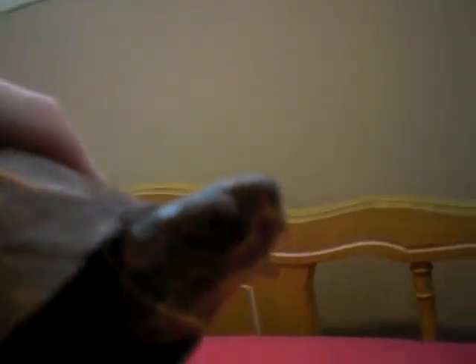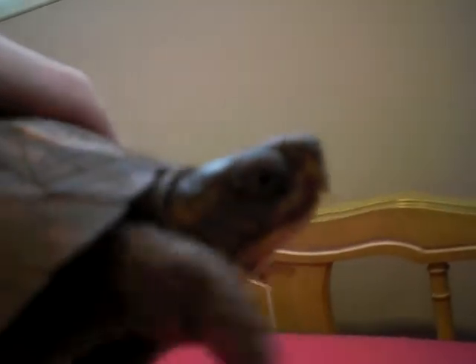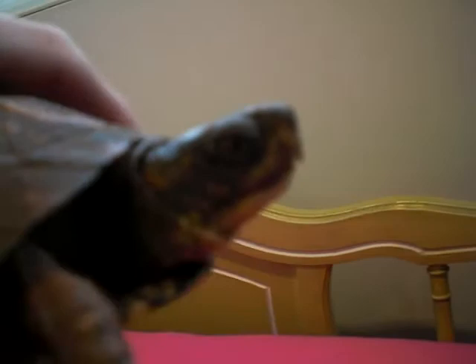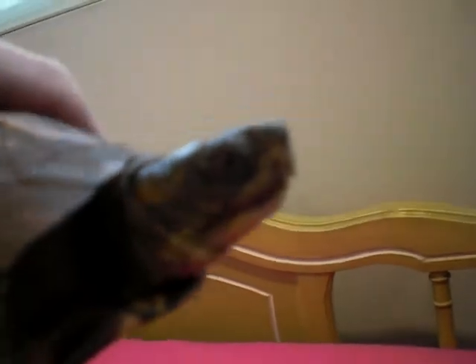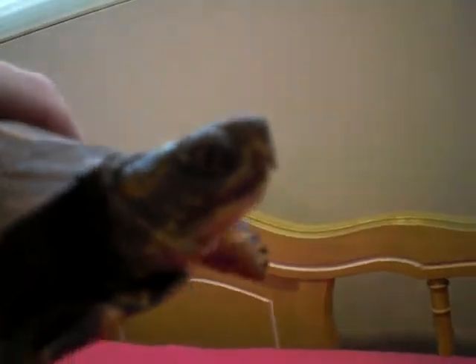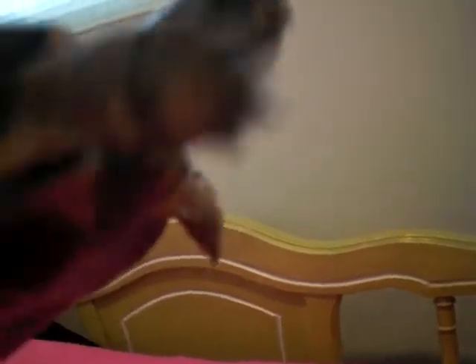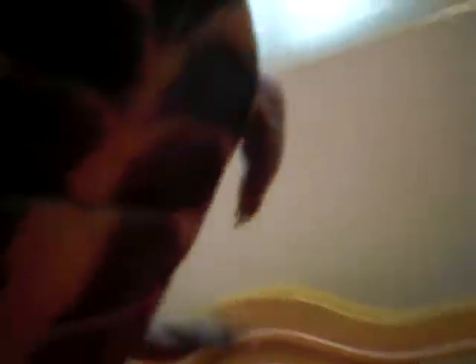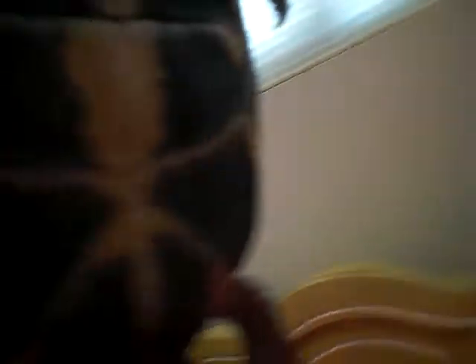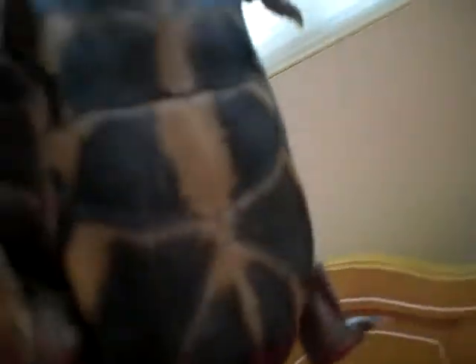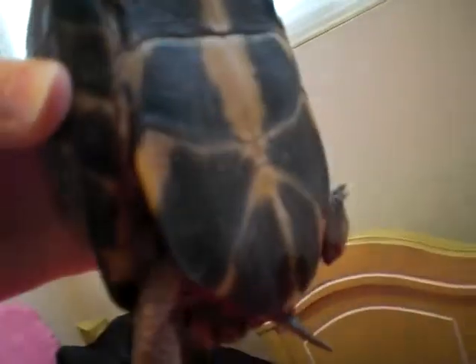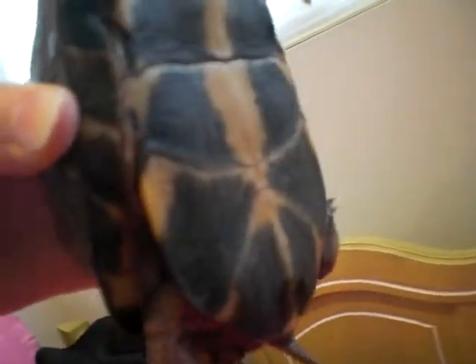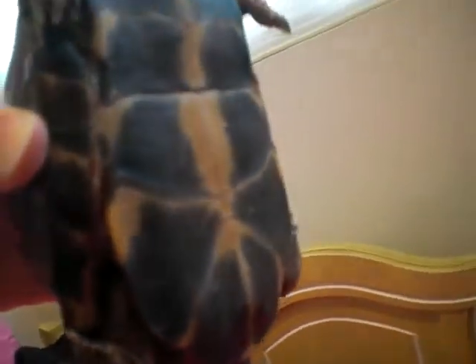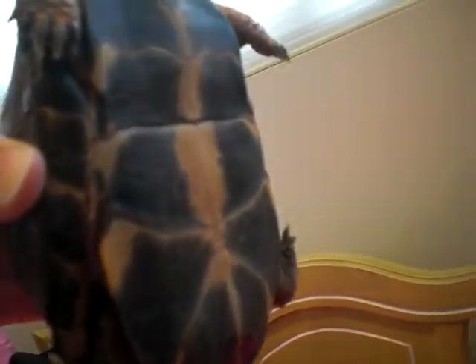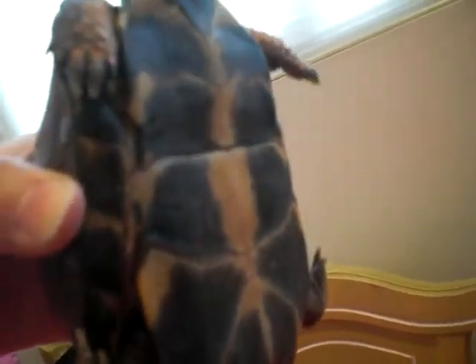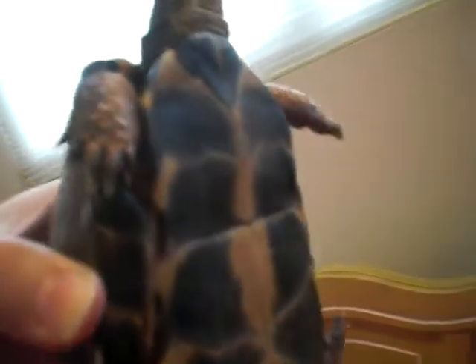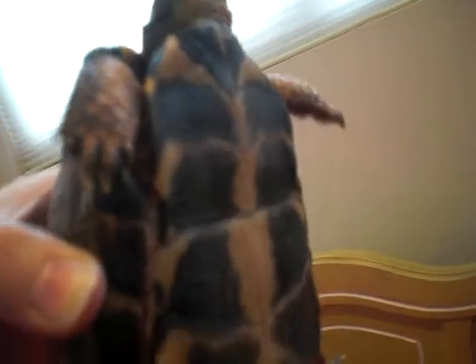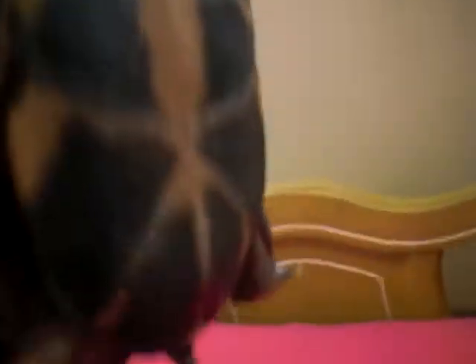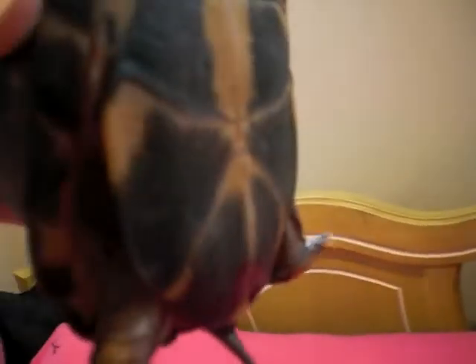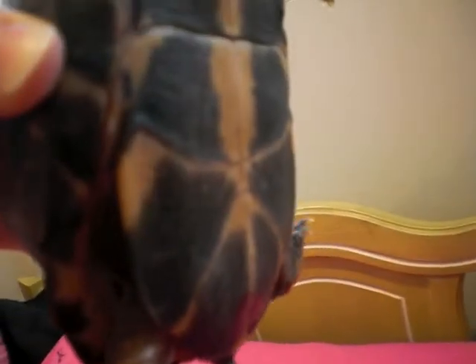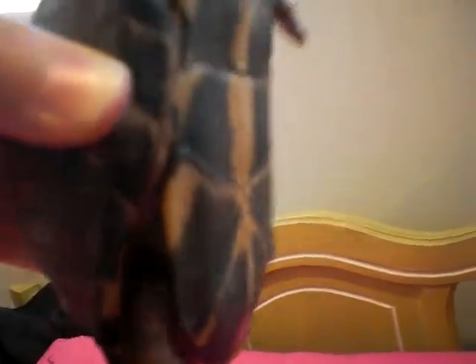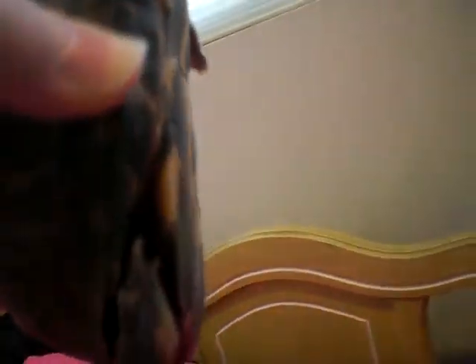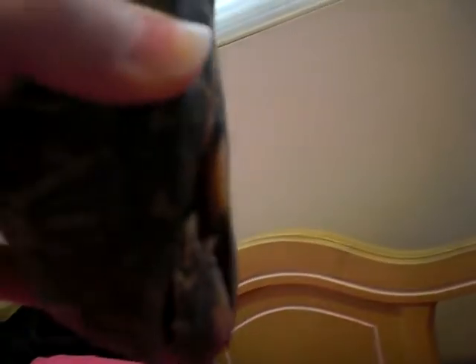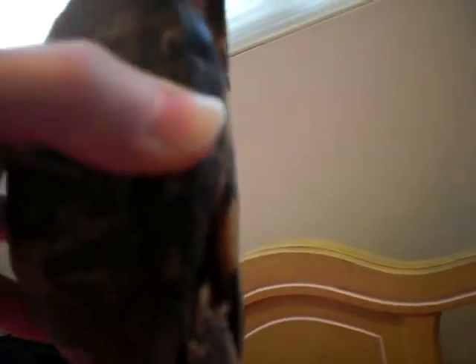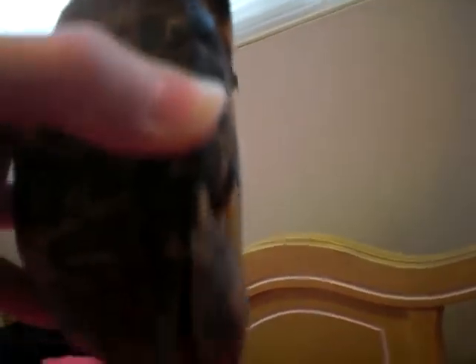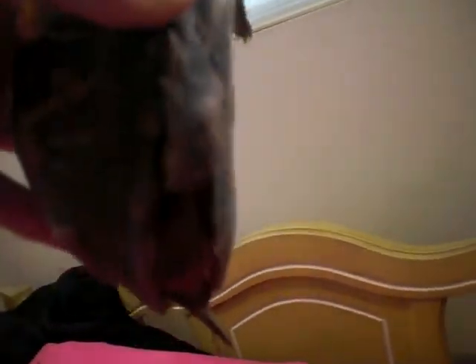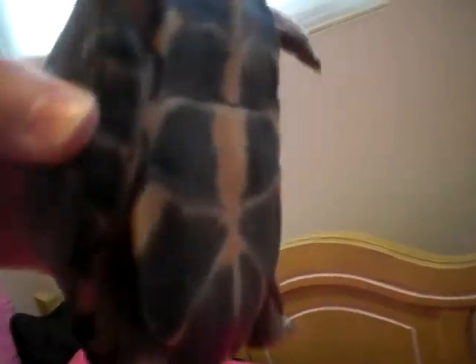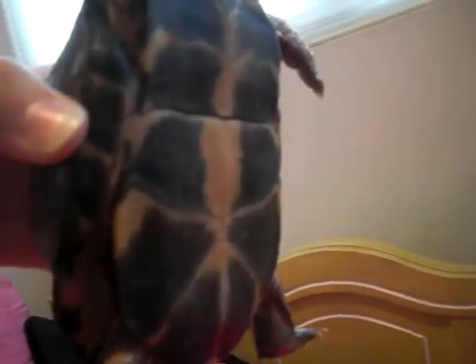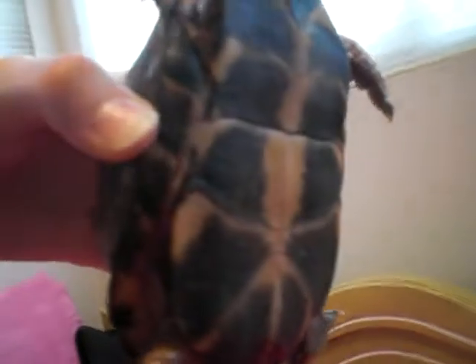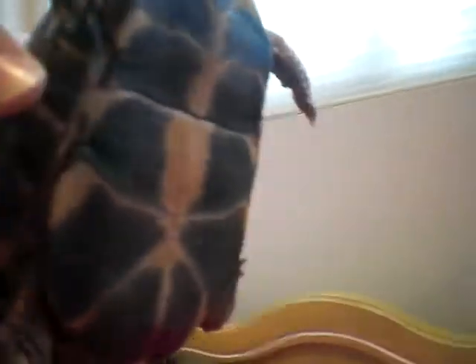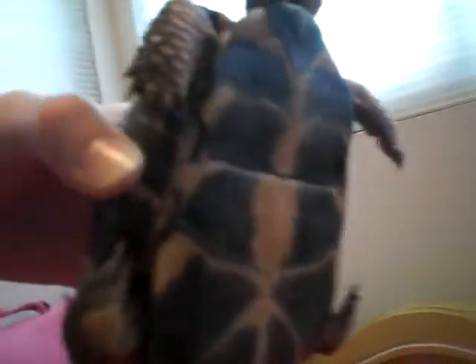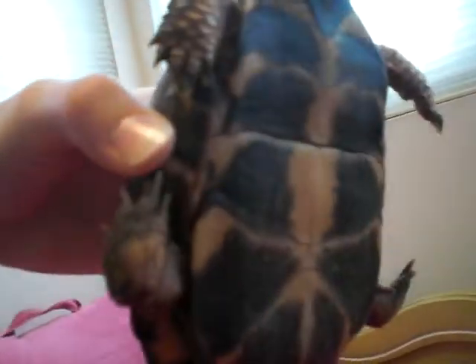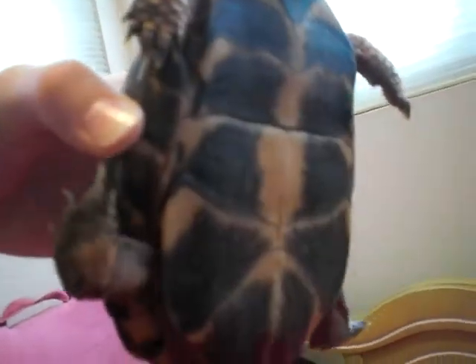Don't do this with your turtle, but I'm just going to do it for a second. You can see the plastron, or the bottom shell, is completely flat. Males have a more concave or curve in them.